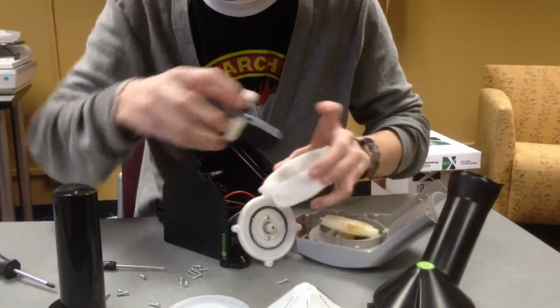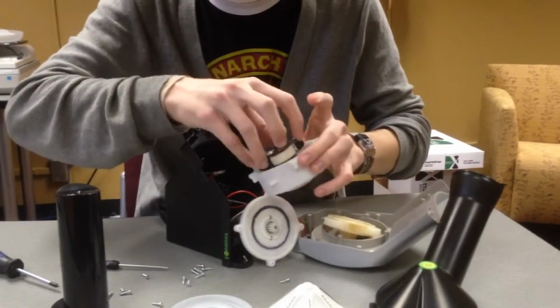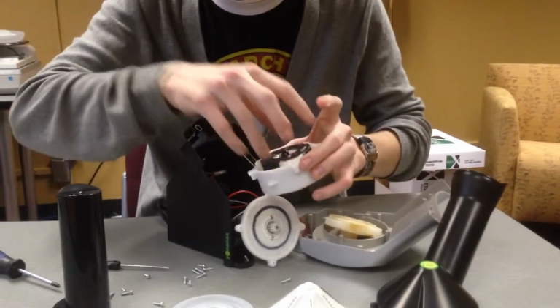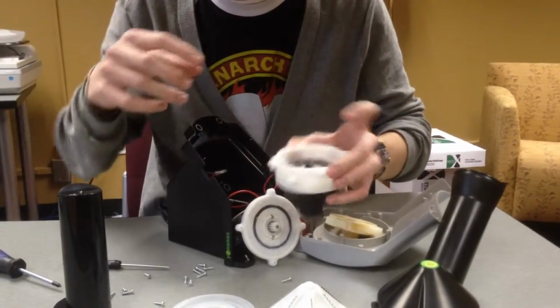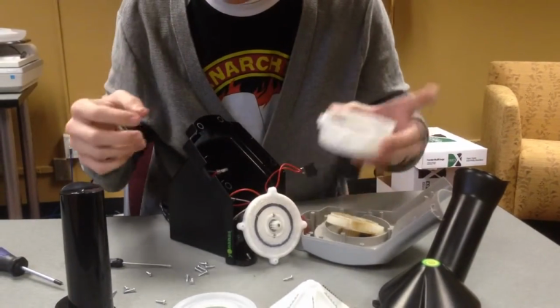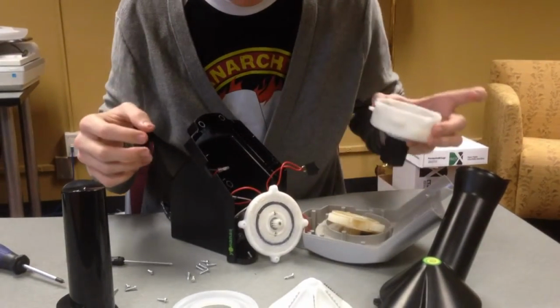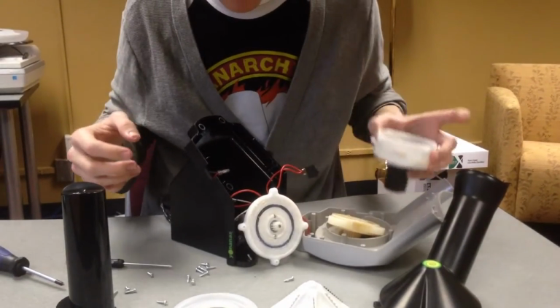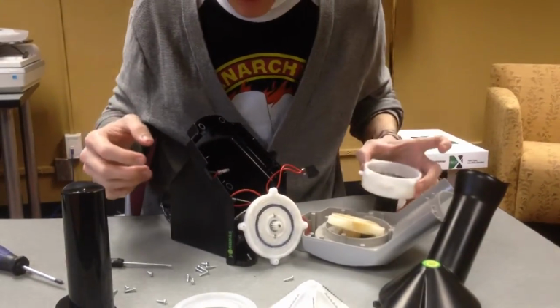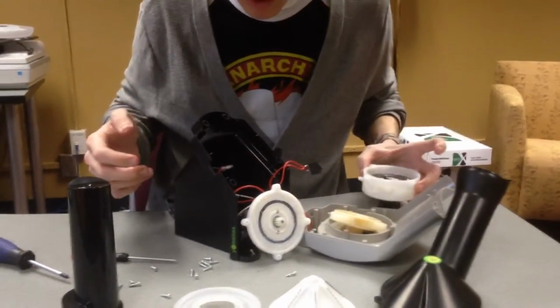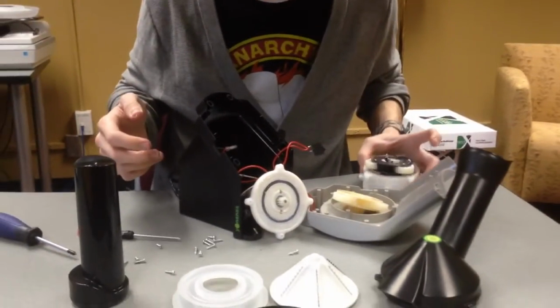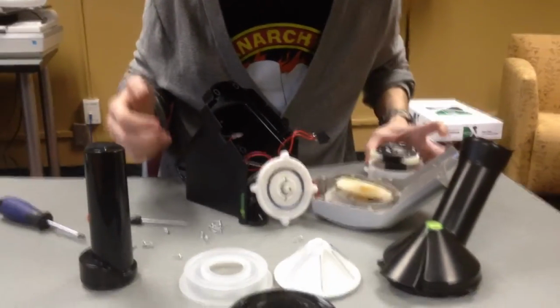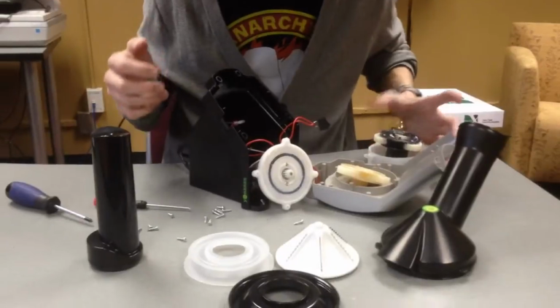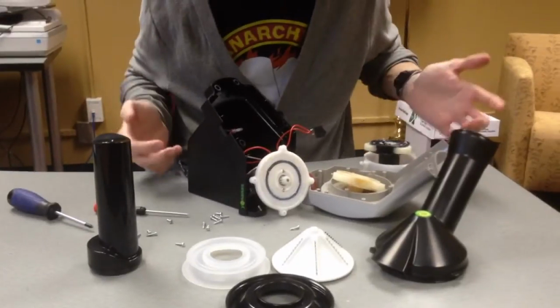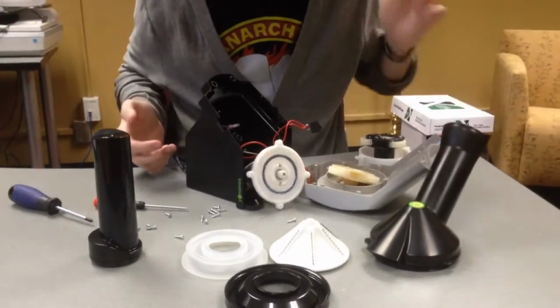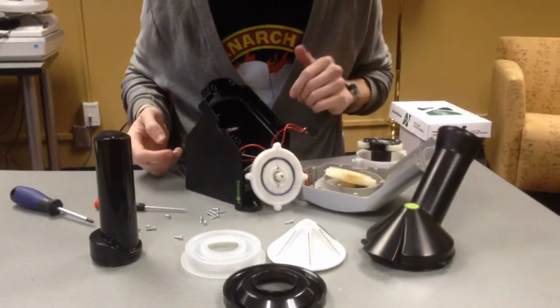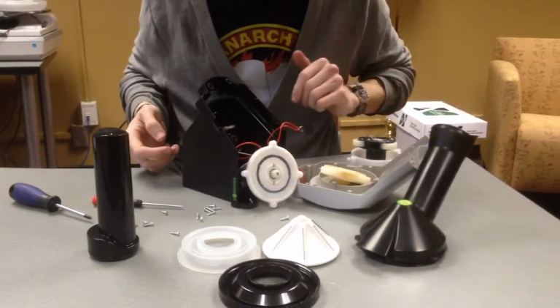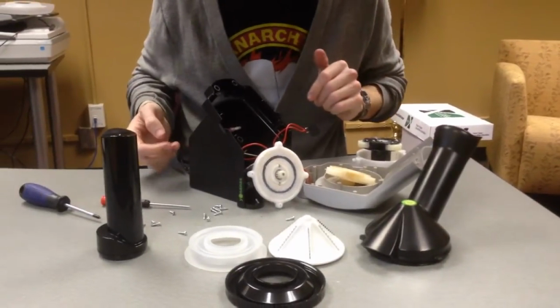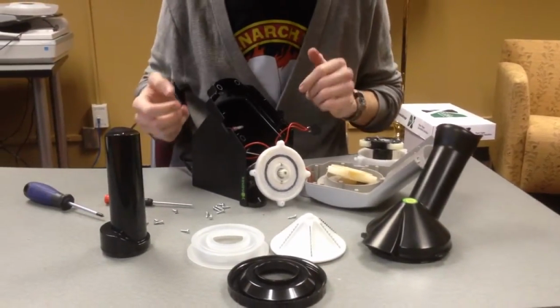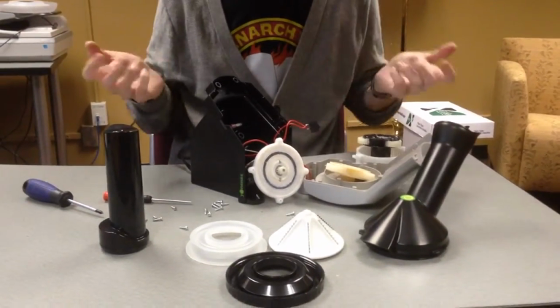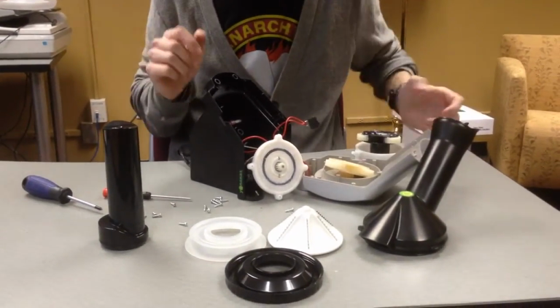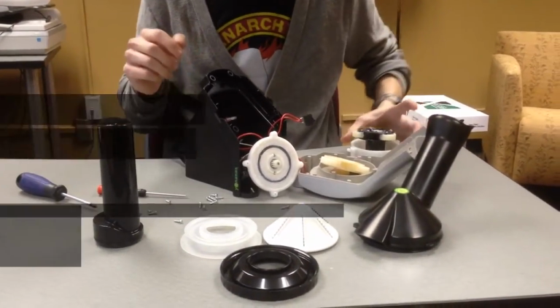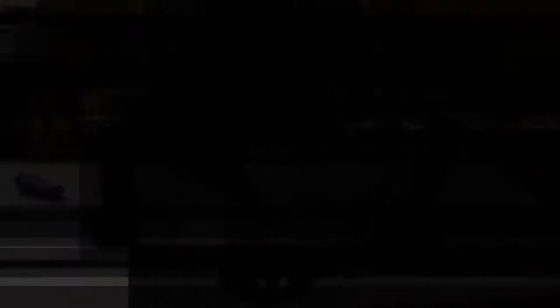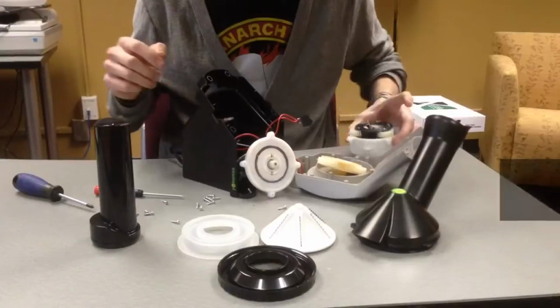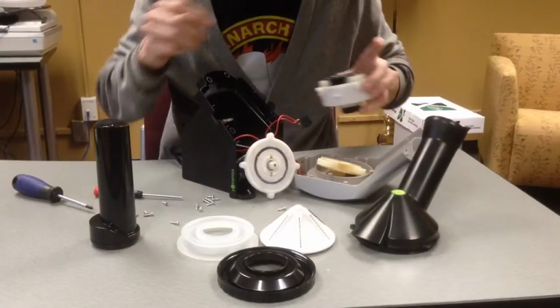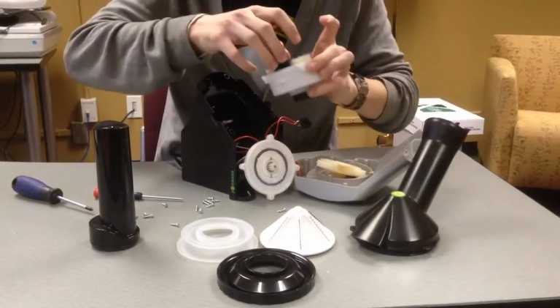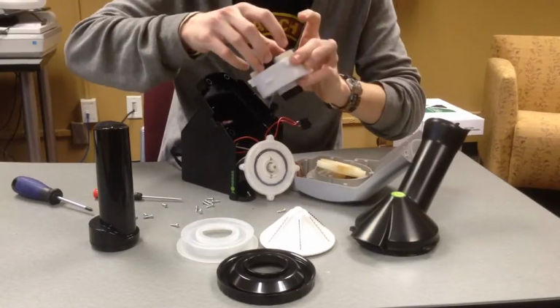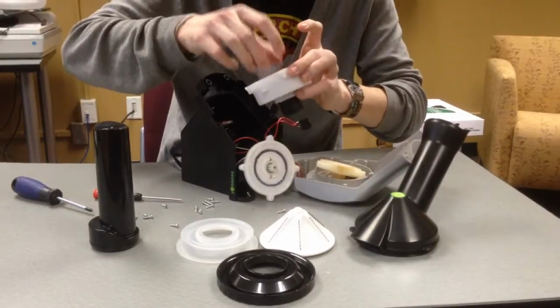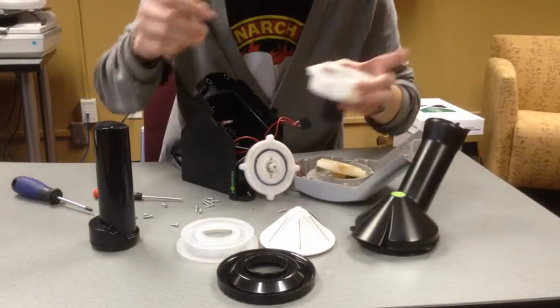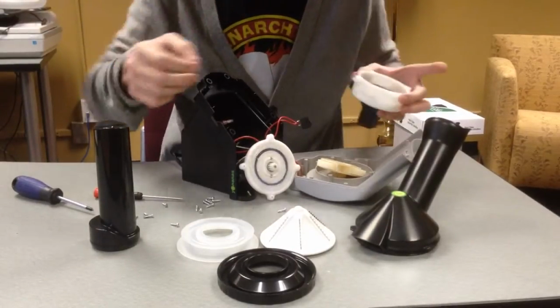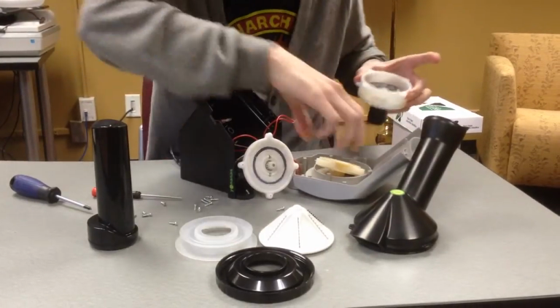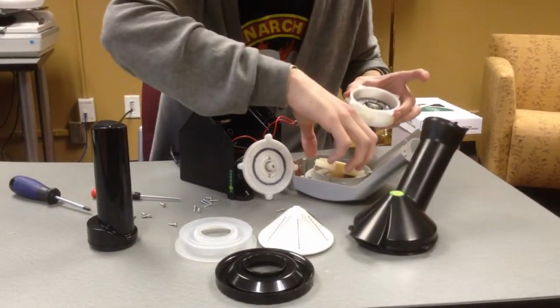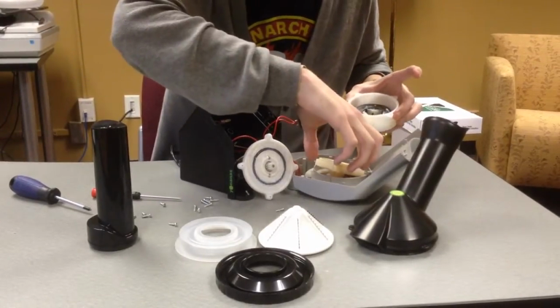And there you have it — that's the disassembly. Aside from removing the electrical components, that's the disassembly of the Yonanas machine. Reassembly is just the reverse process of that.